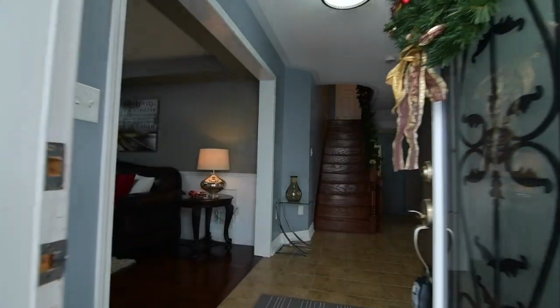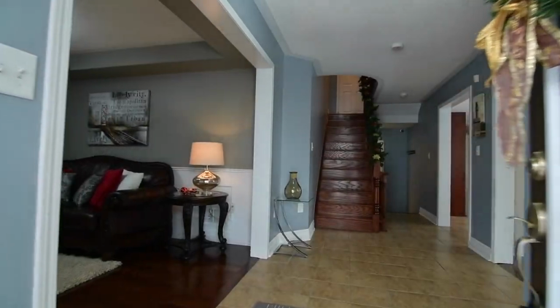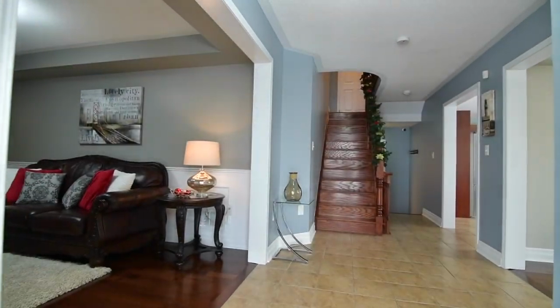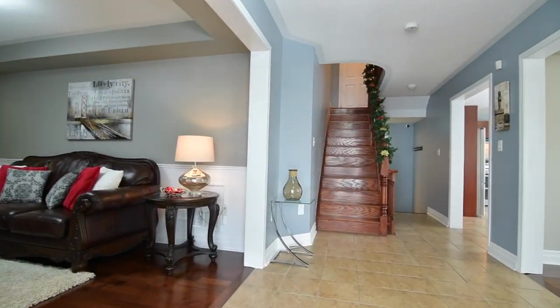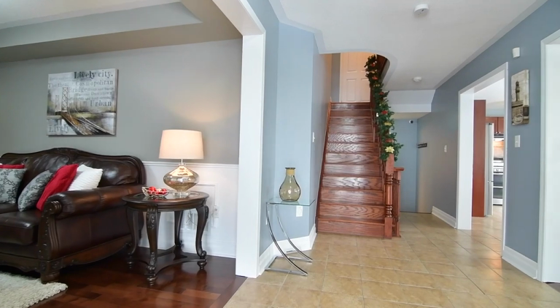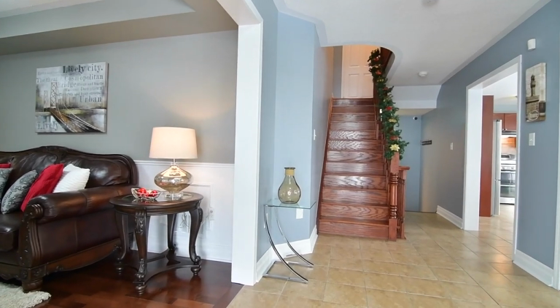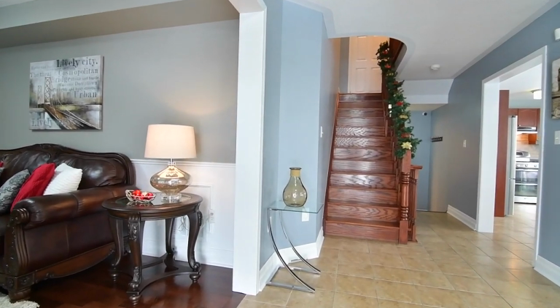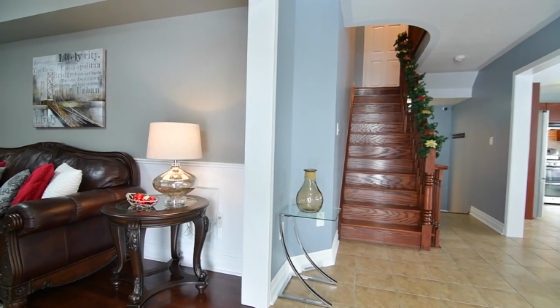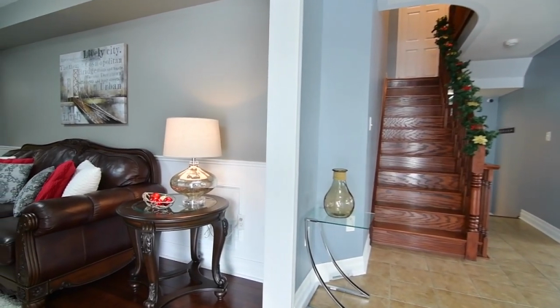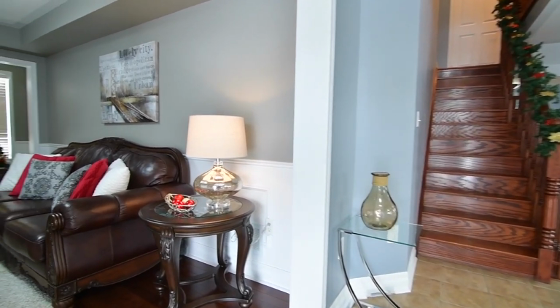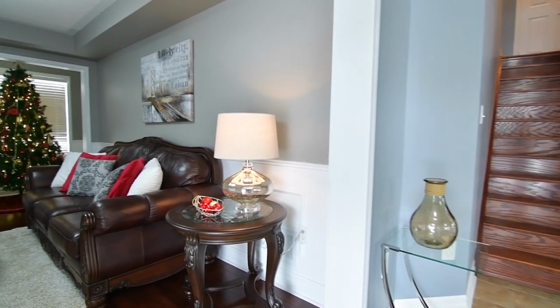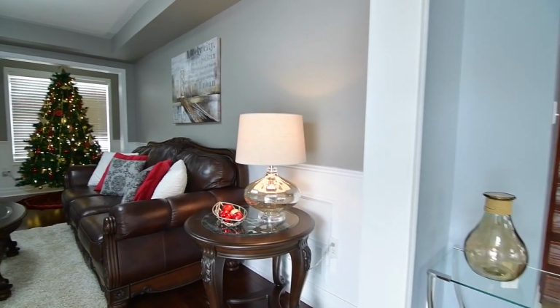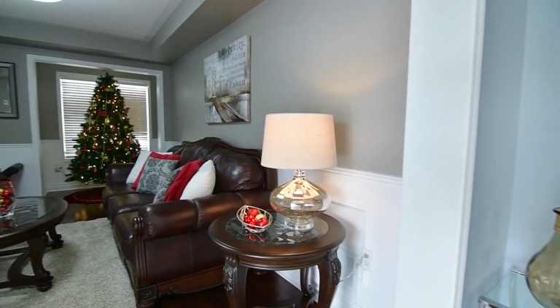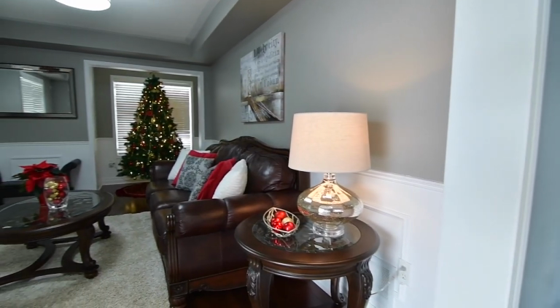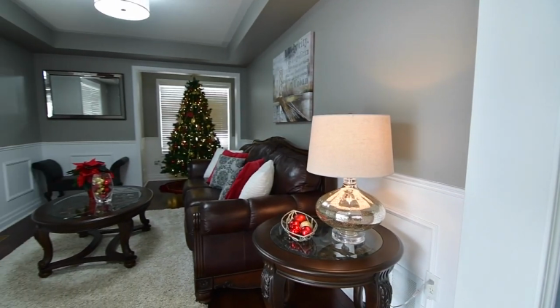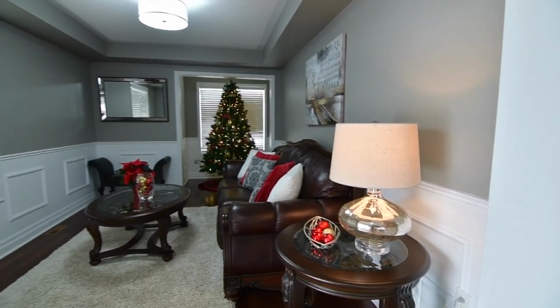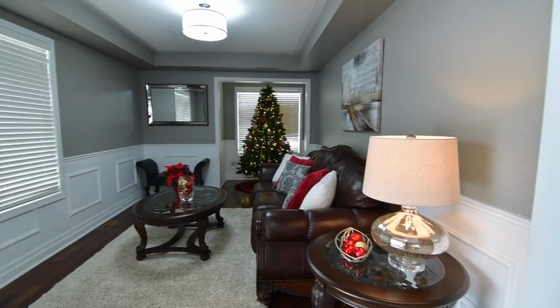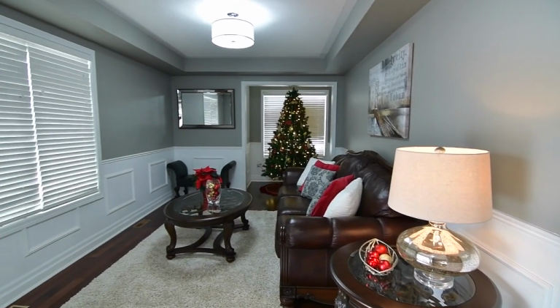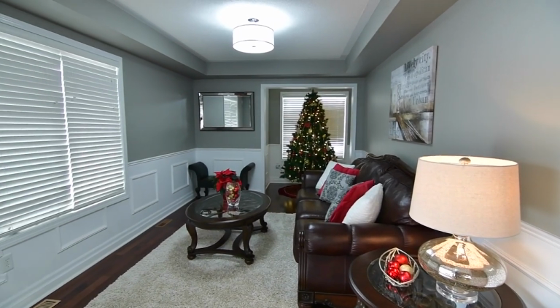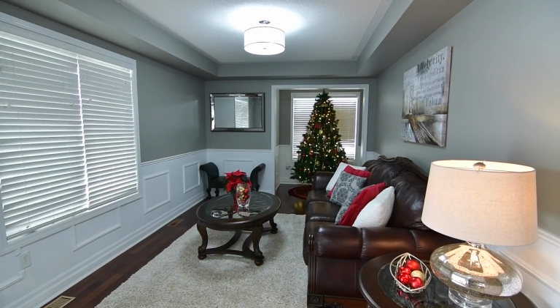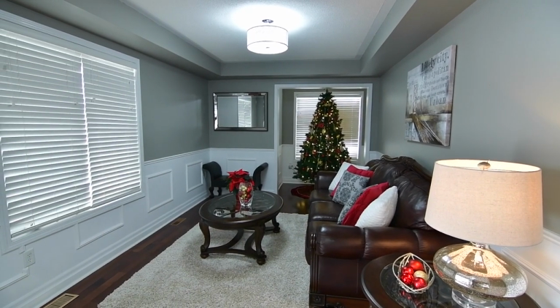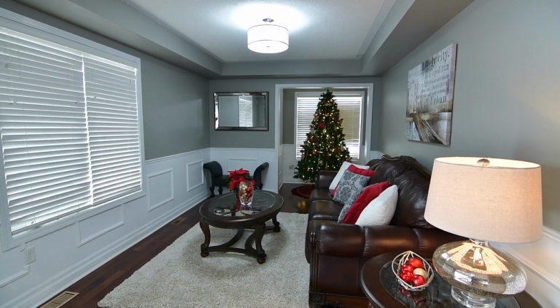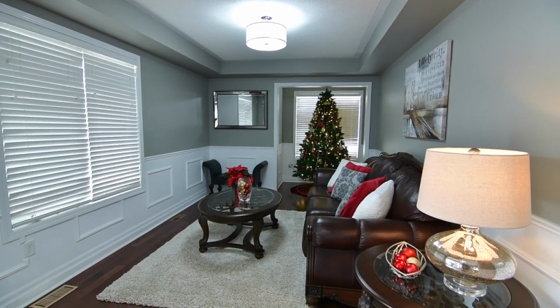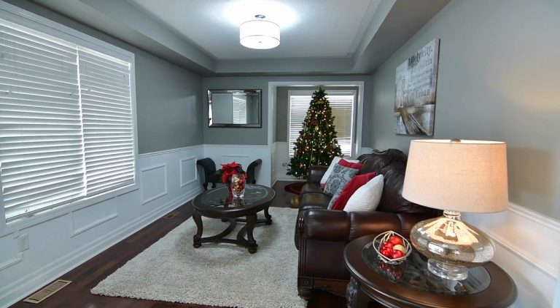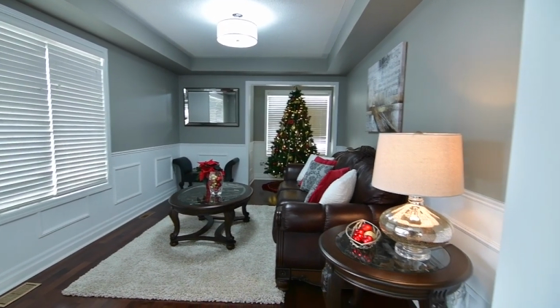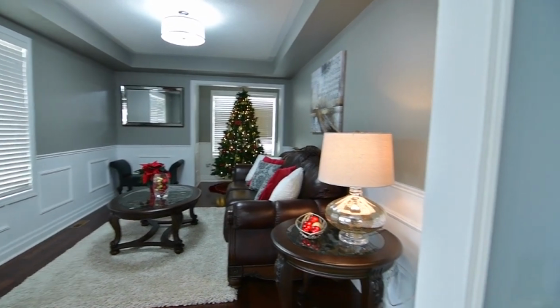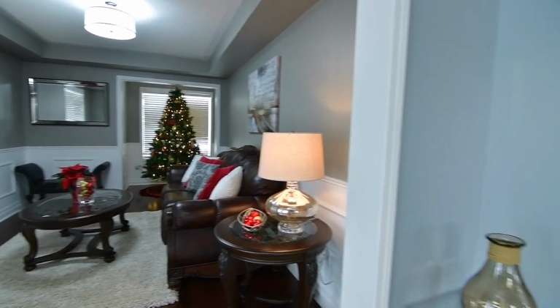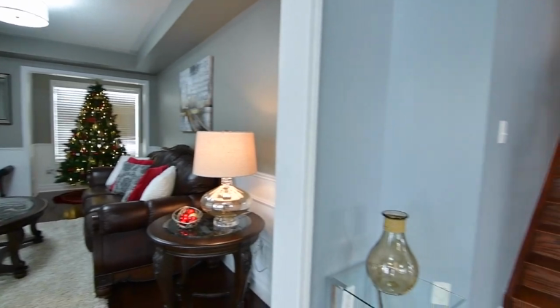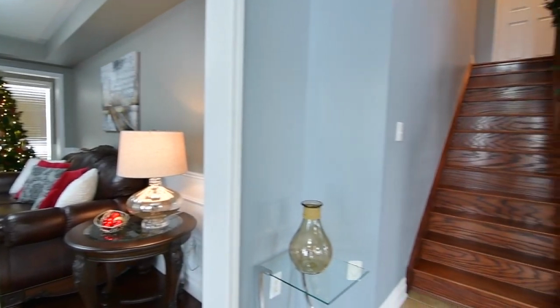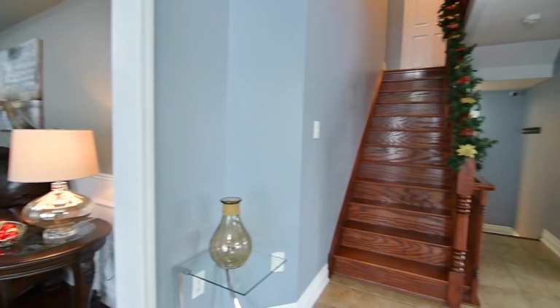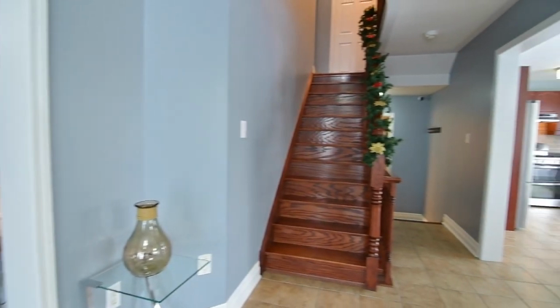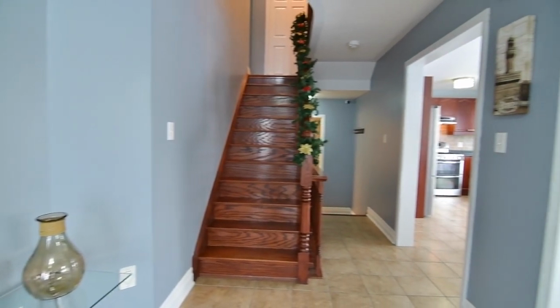Through the front entryway is a ceramic-tiled foyer with mirrored door double closet. Immediately to the left is a formal living room finished with a hardwood floor, coffered ceiling, and wainscoting, with south- and west-facing exposures for natural light.